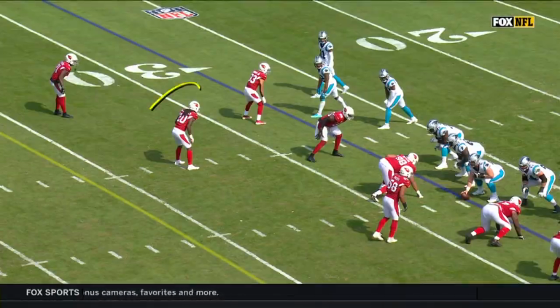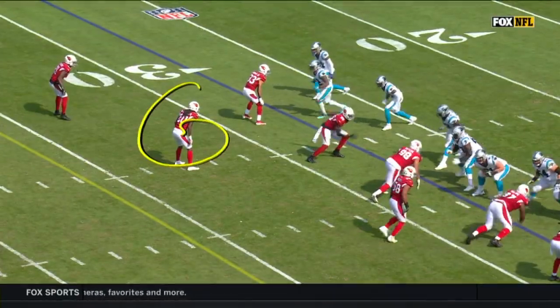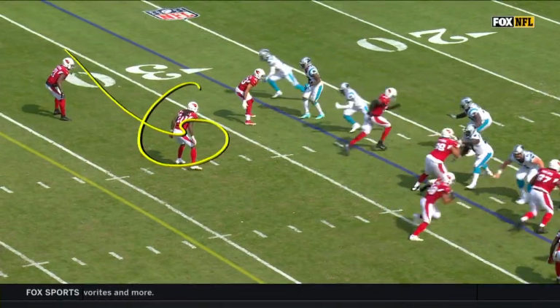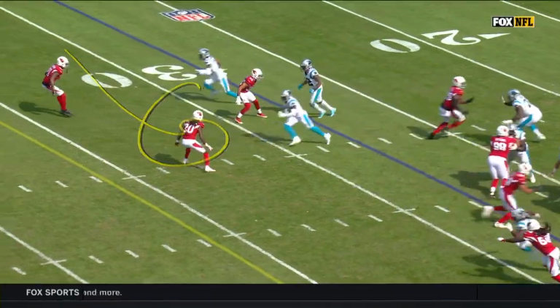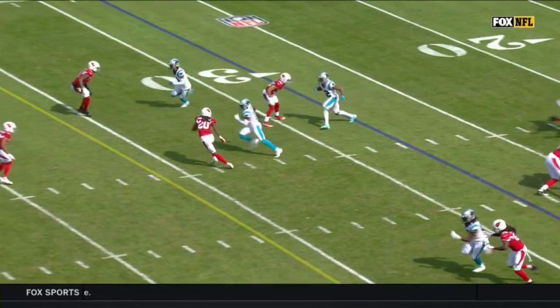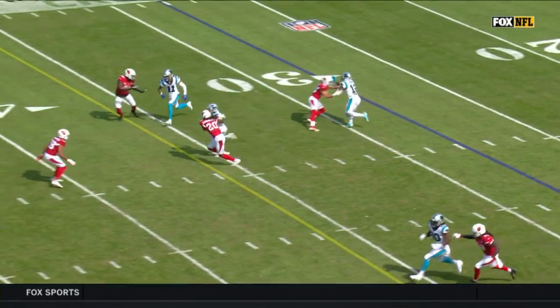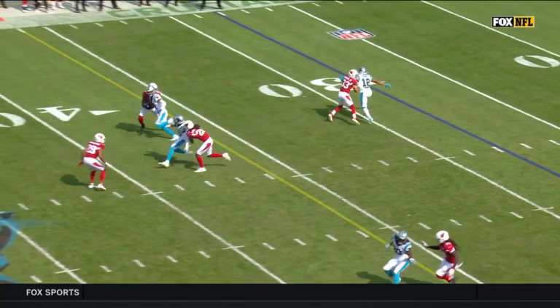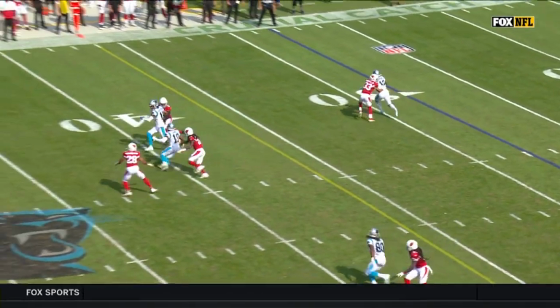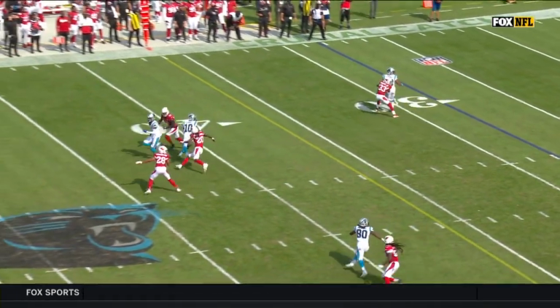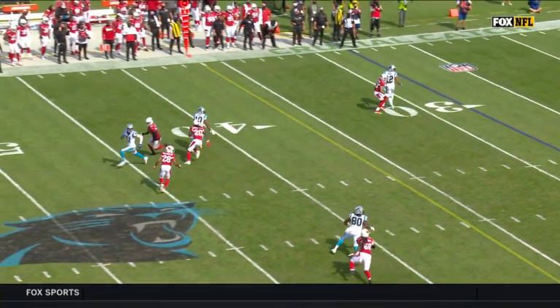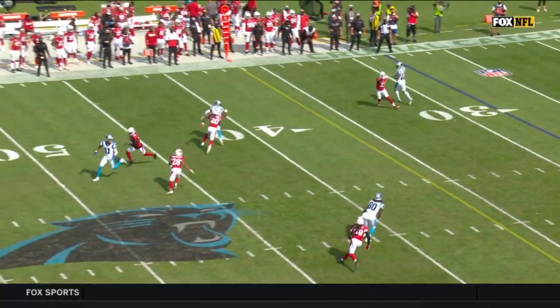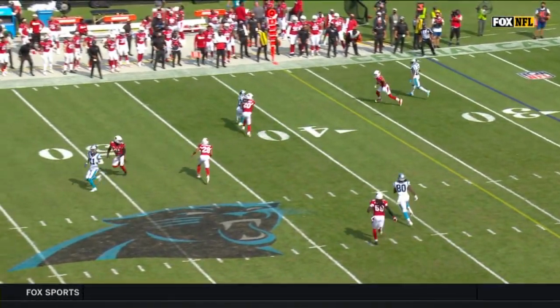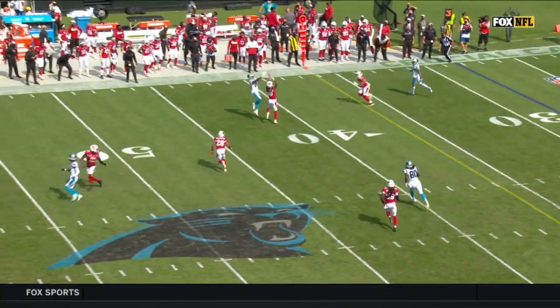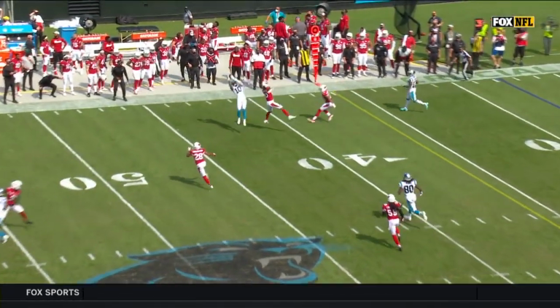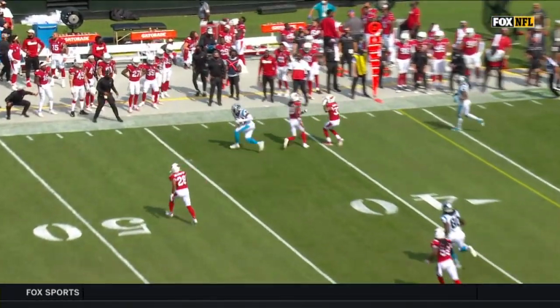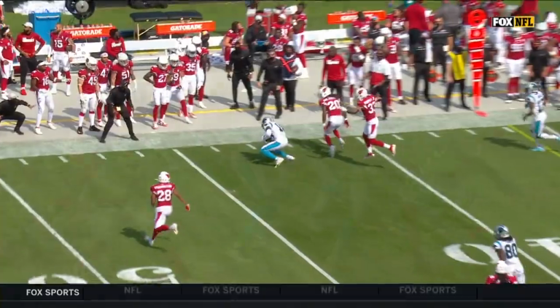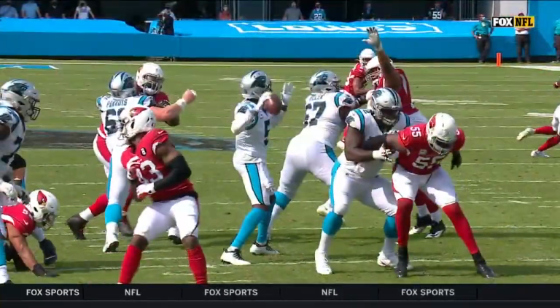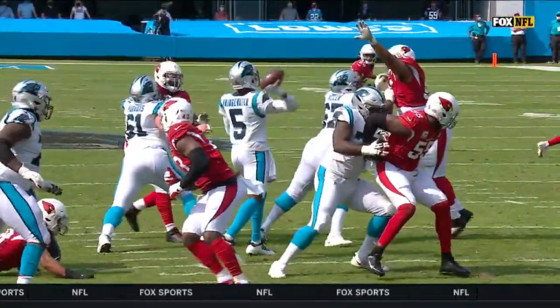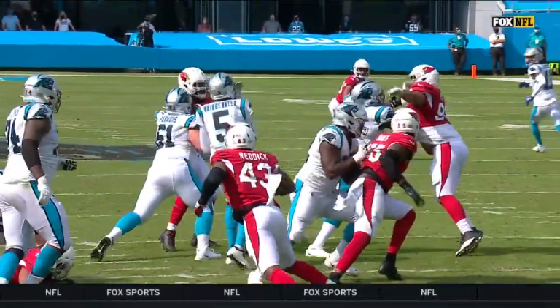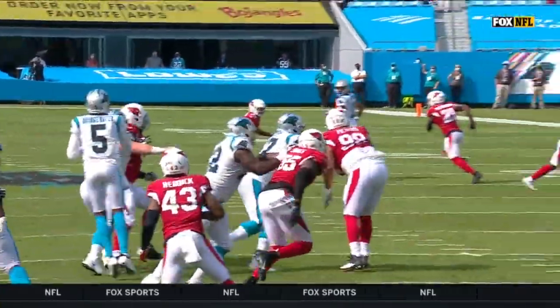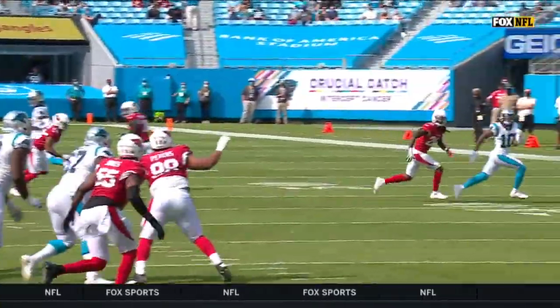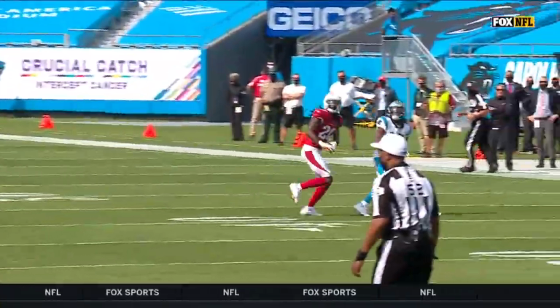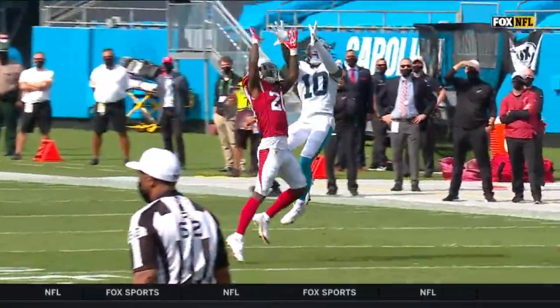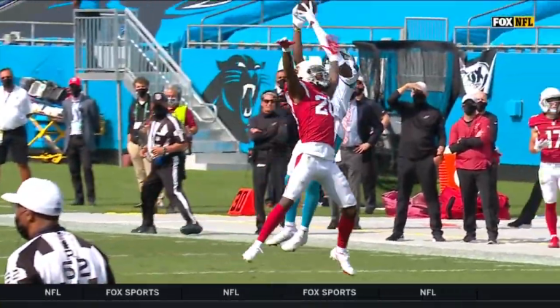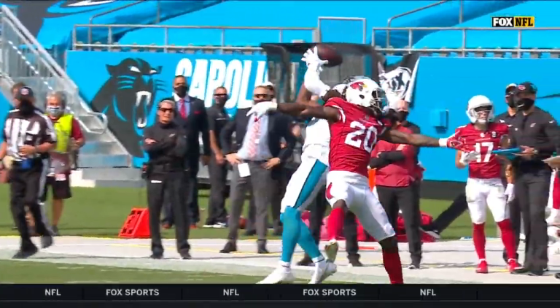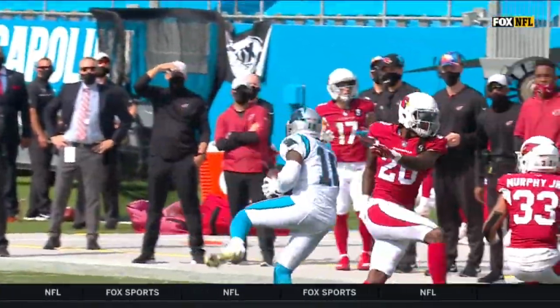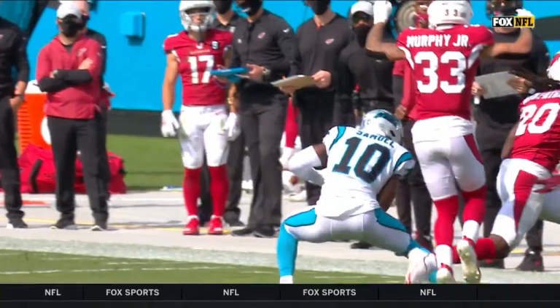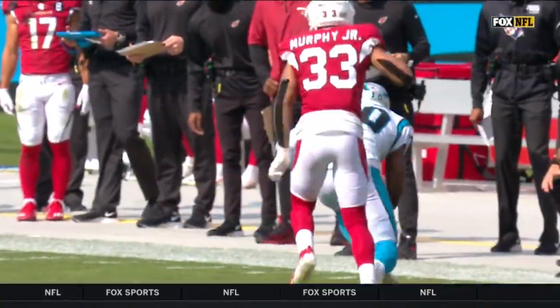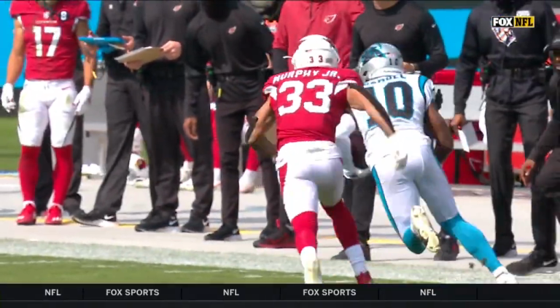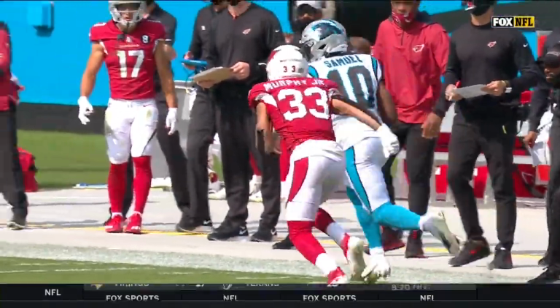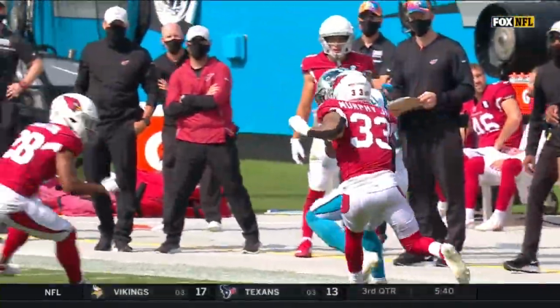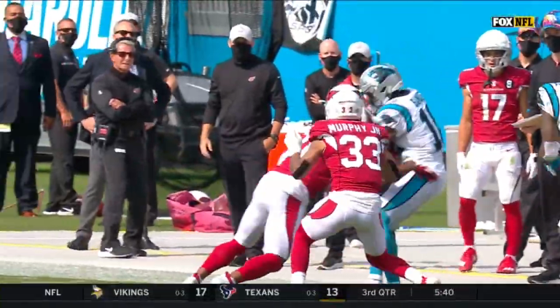And a good pass. Kirkpatrick is going to have a great break on the football, and Curtis Samuel is going to run. That's an outstanding read — he sees the undercut to throw and goes. How accurate is that pass, right above his hands.